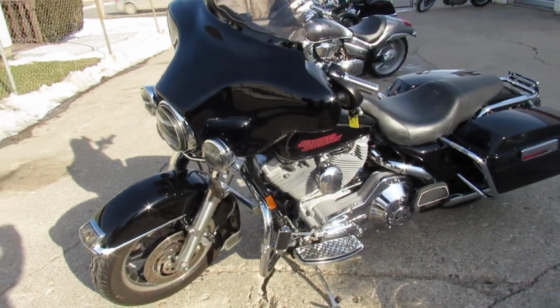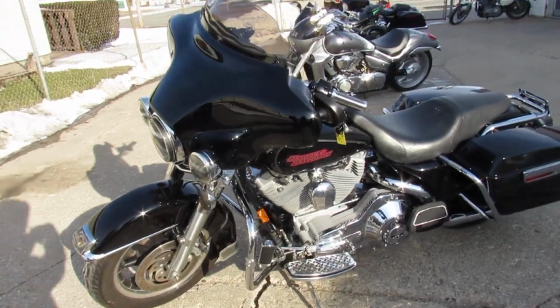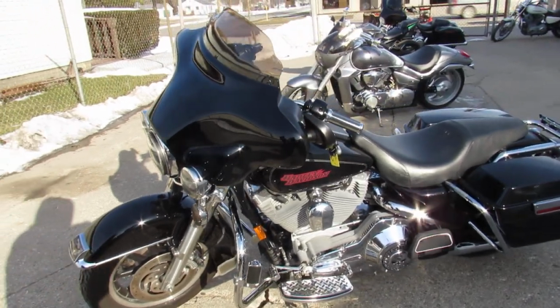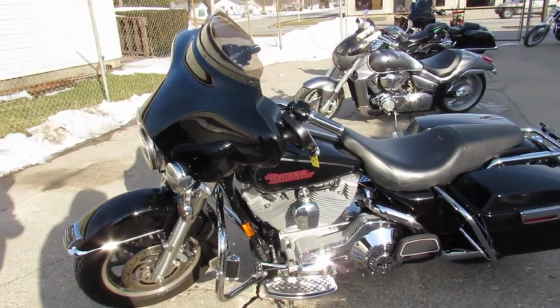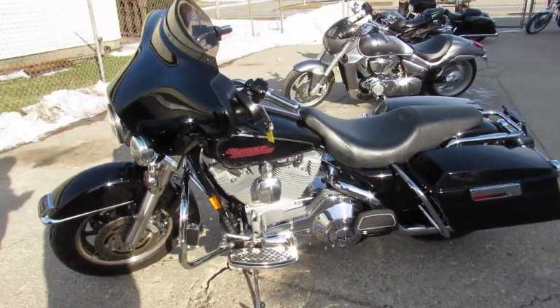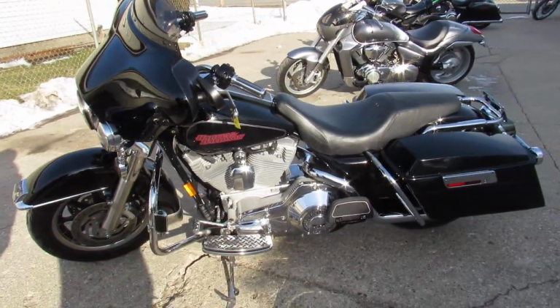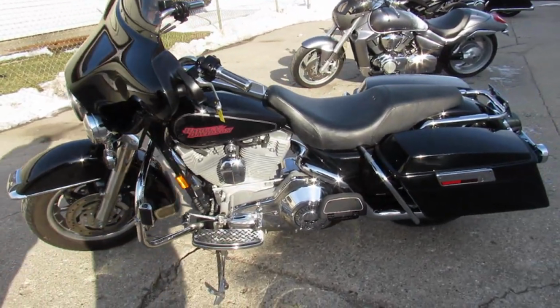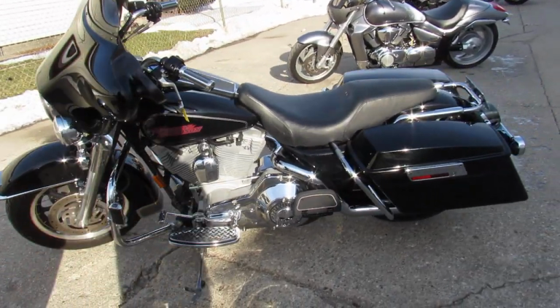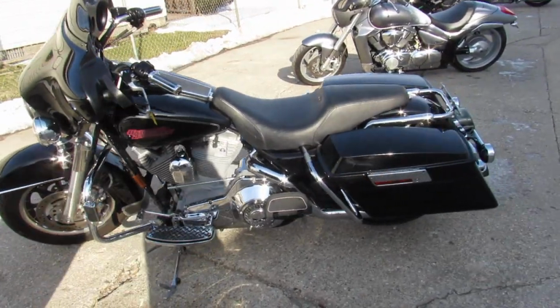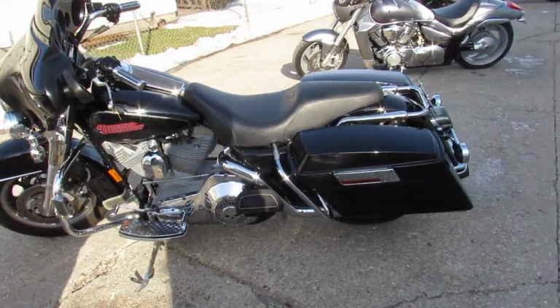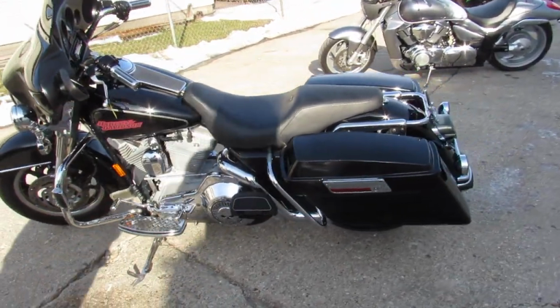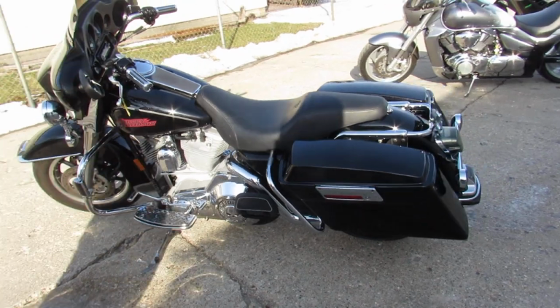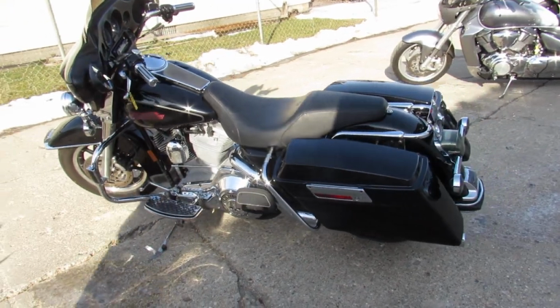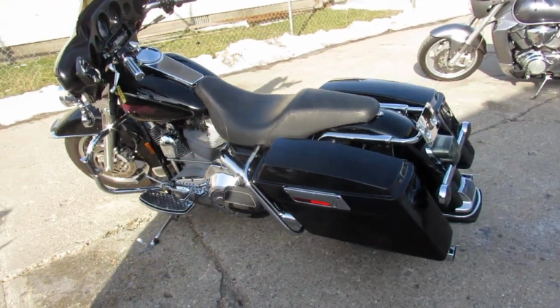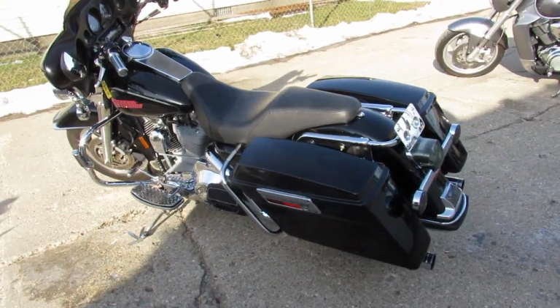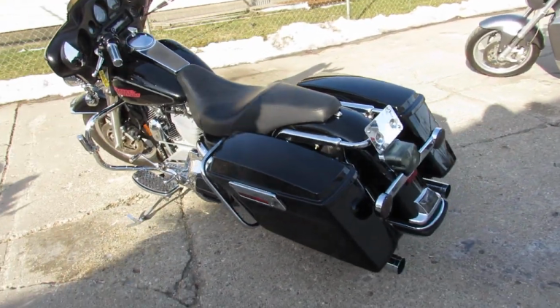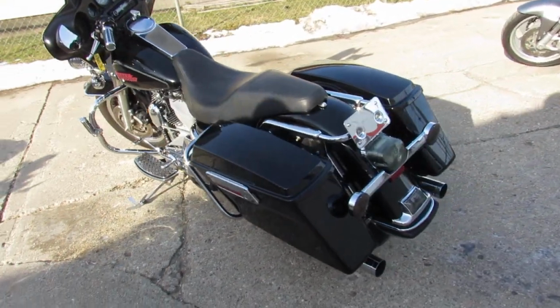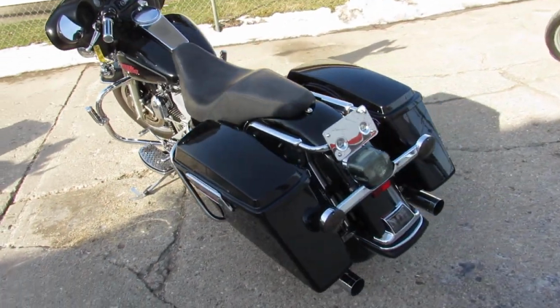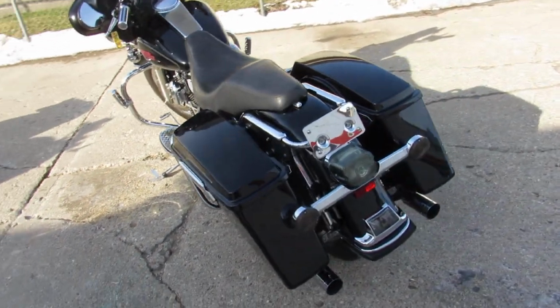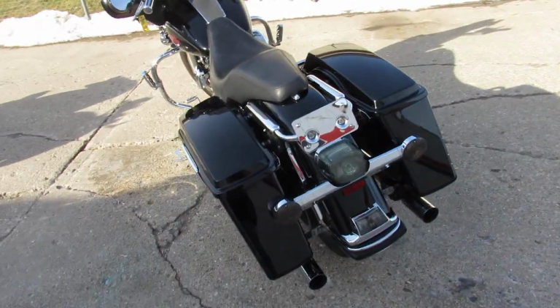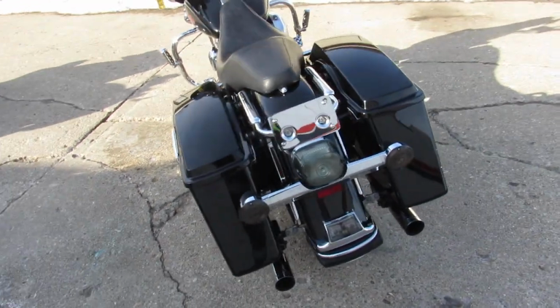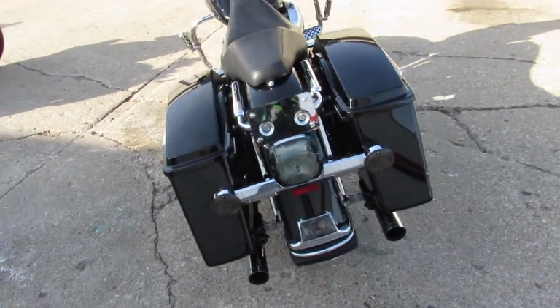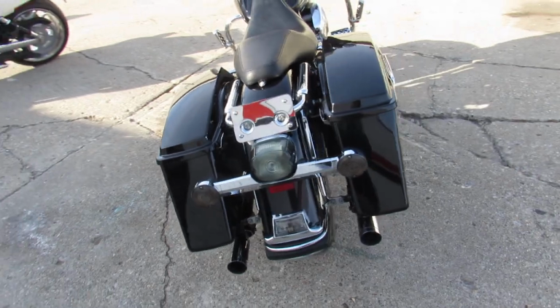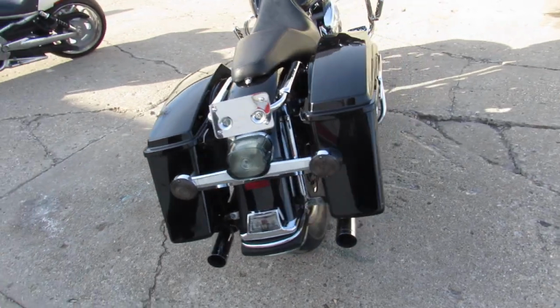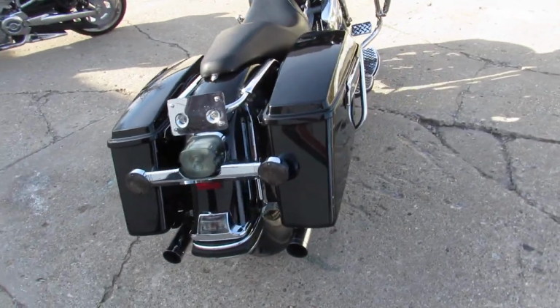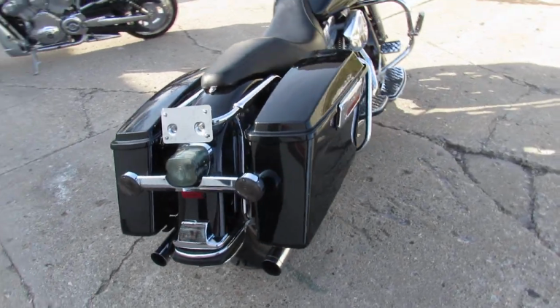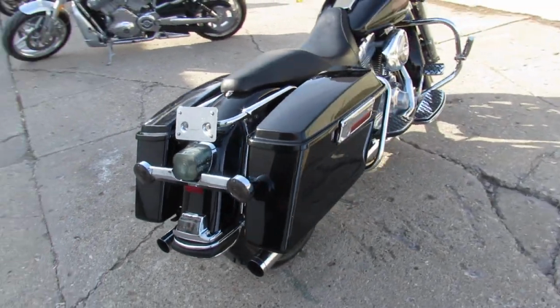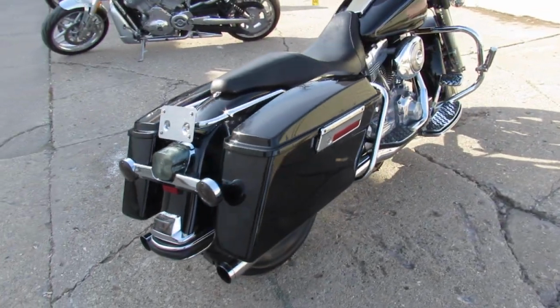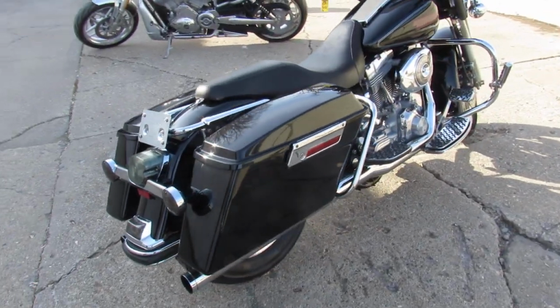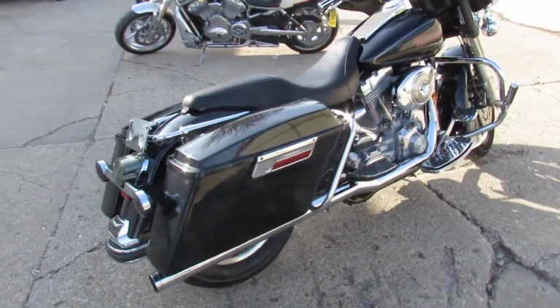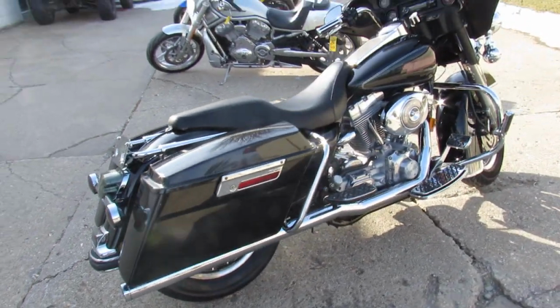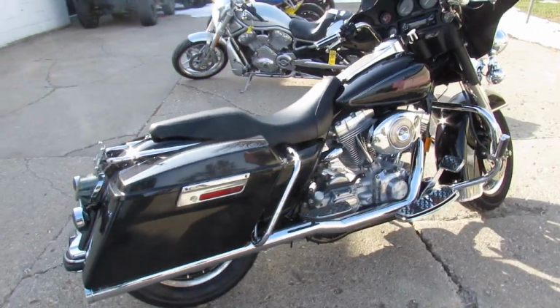Nice clean low mileage Electroglide. Give us a call — we got guaranteed financing, leasing programs, layaway programs, and your trades are always welcome. We'll get it done. 810-648-9500.